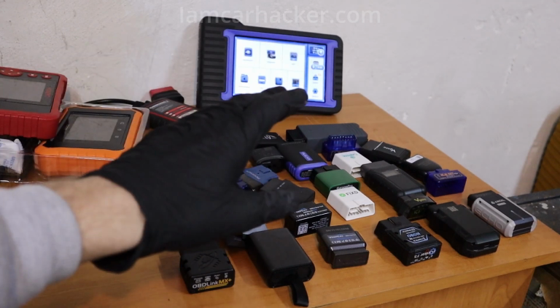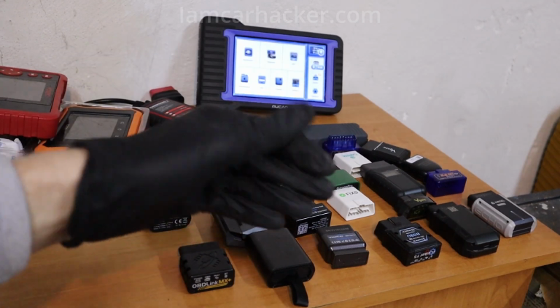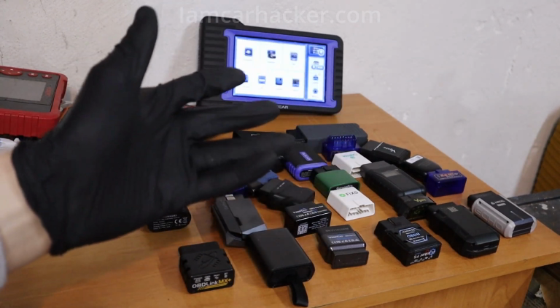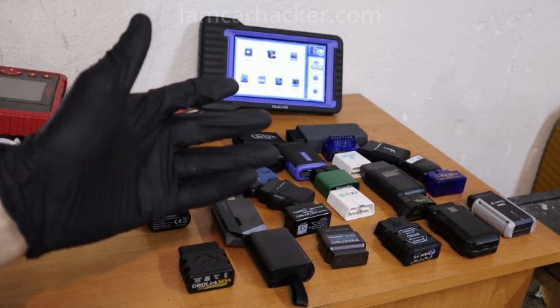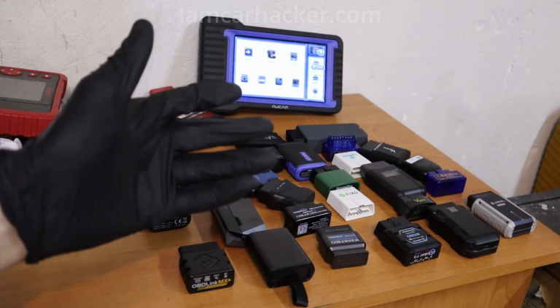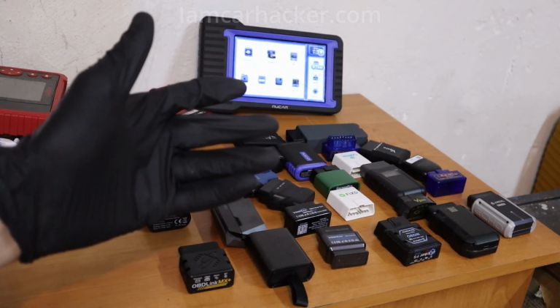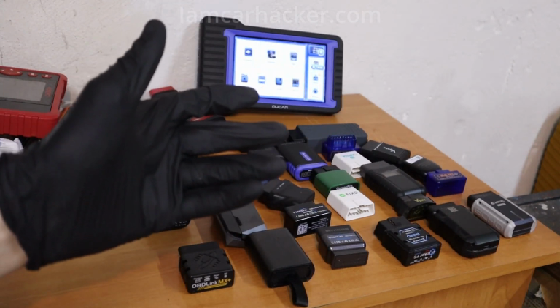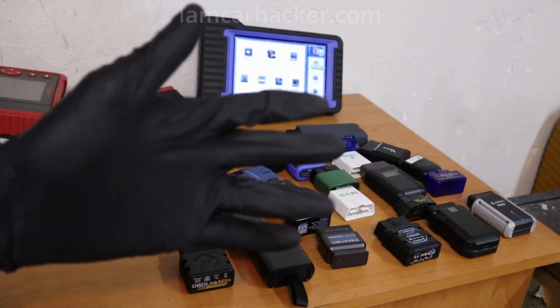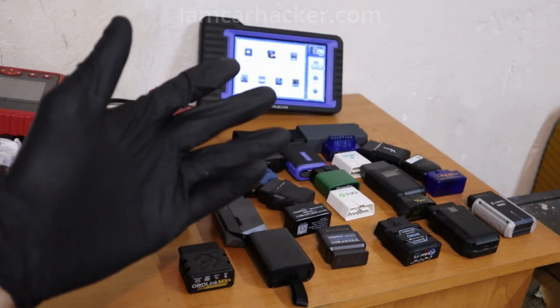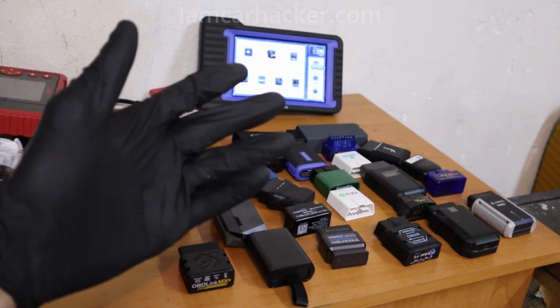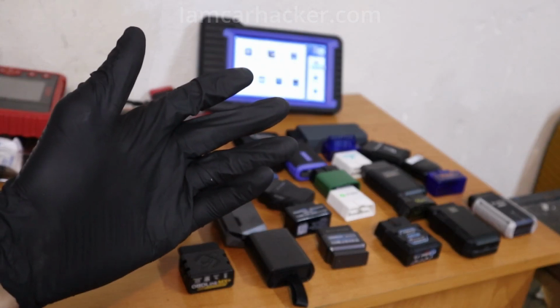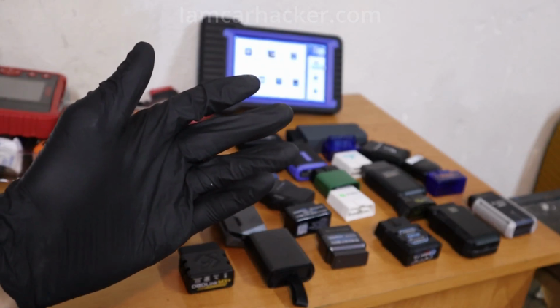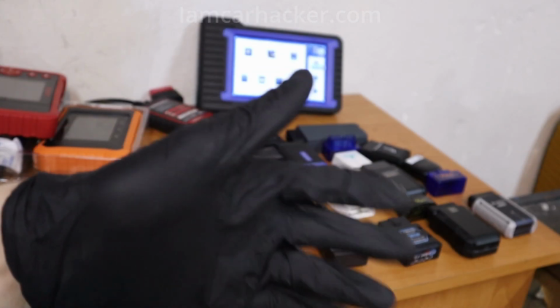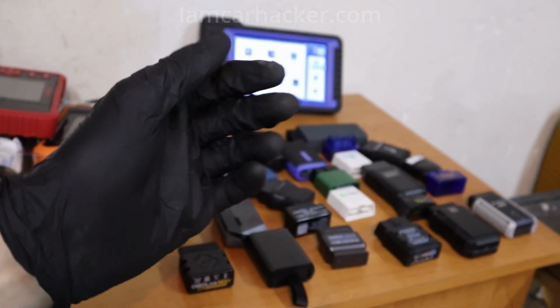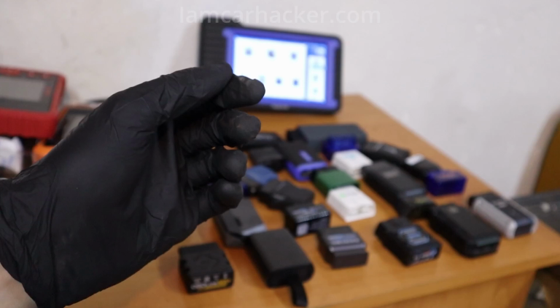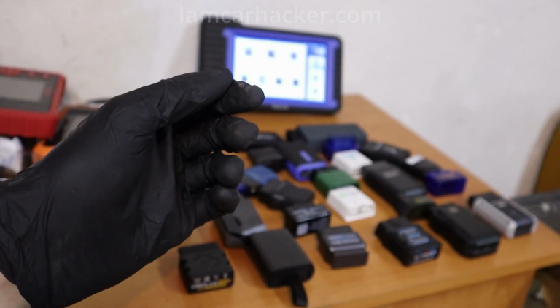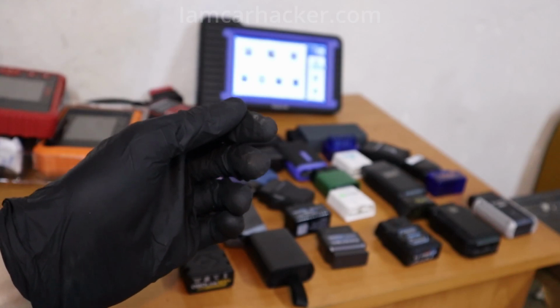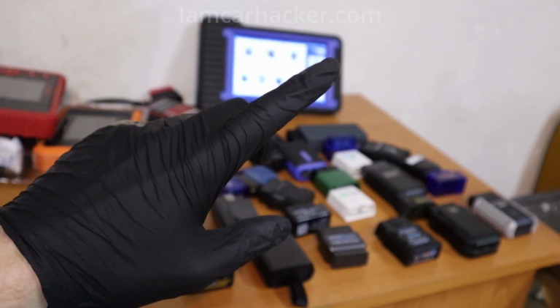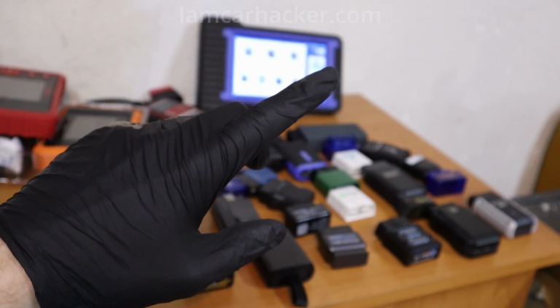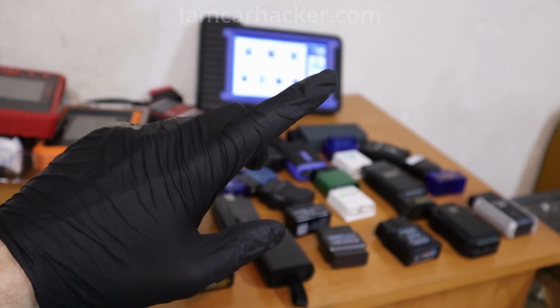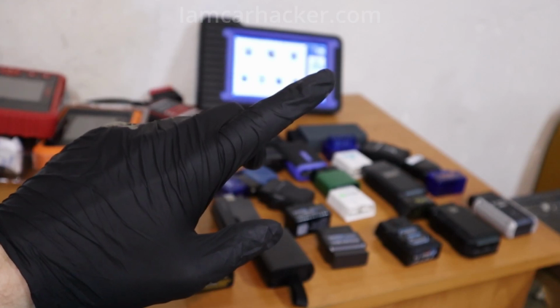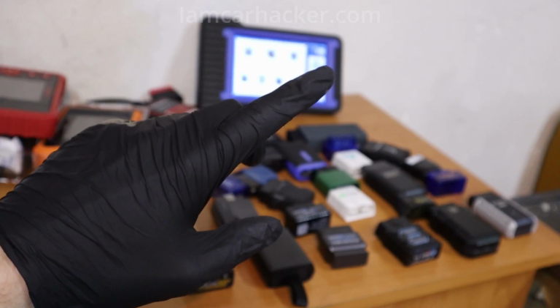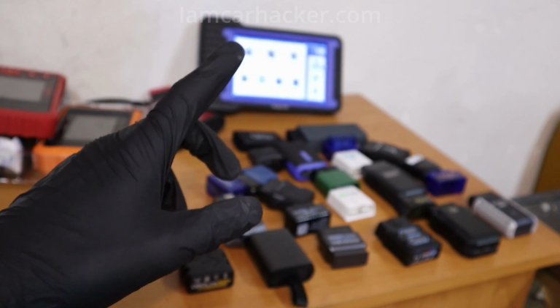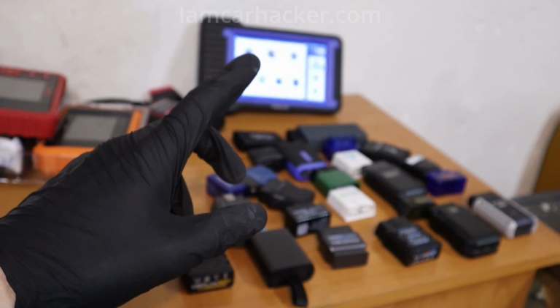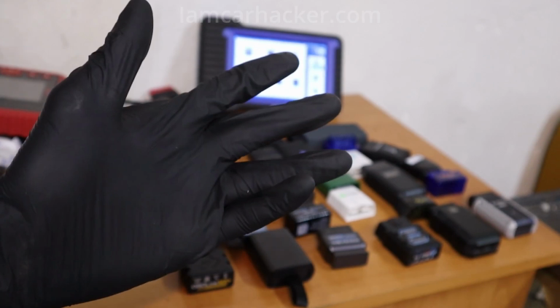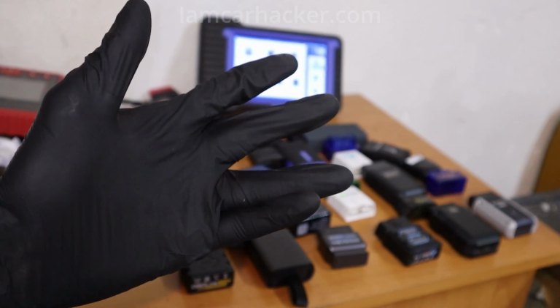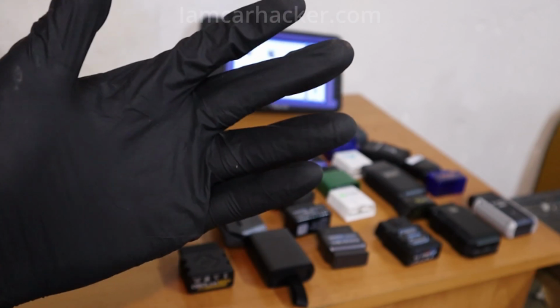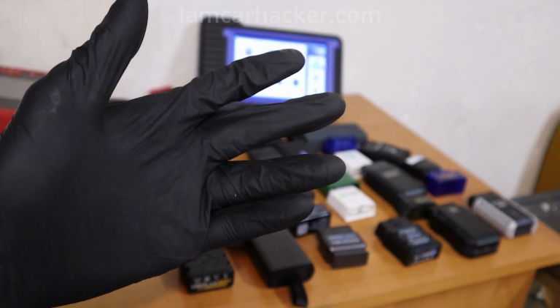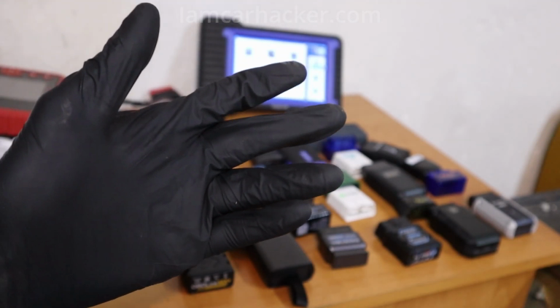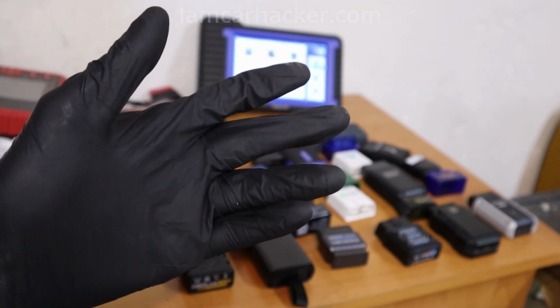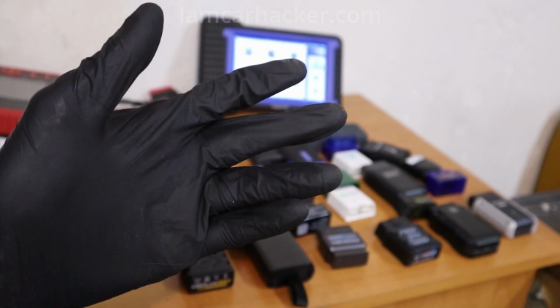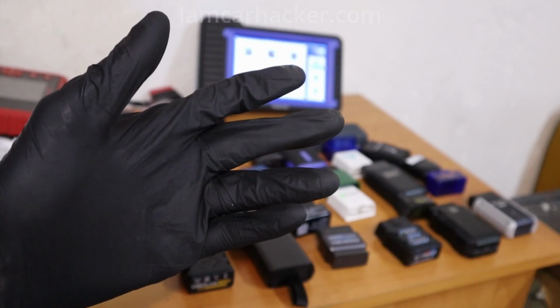On this channel we talk a lot about best OBD2 scanners for certain features or budgets, but today I want to do something different and tell you which scanners I am not recommending.